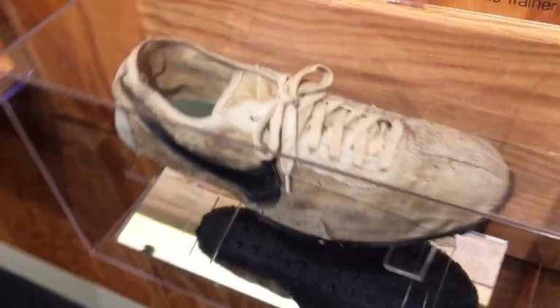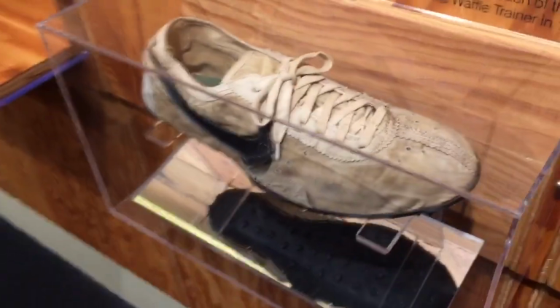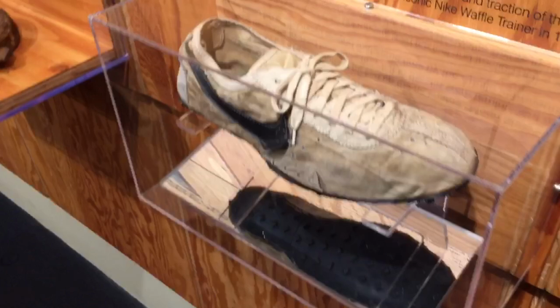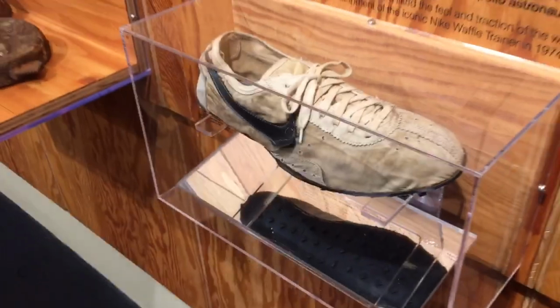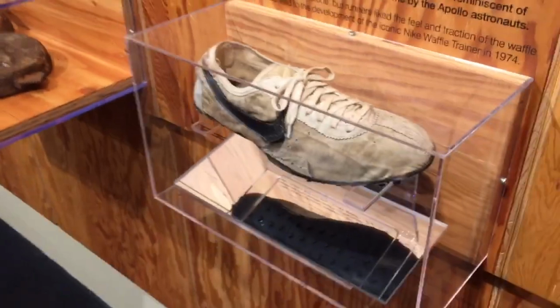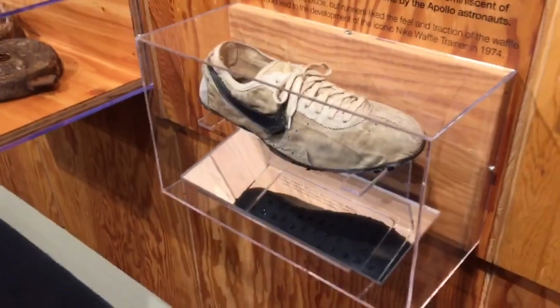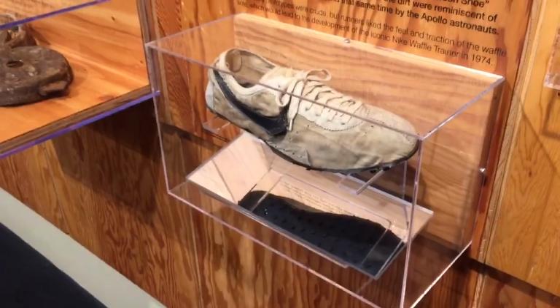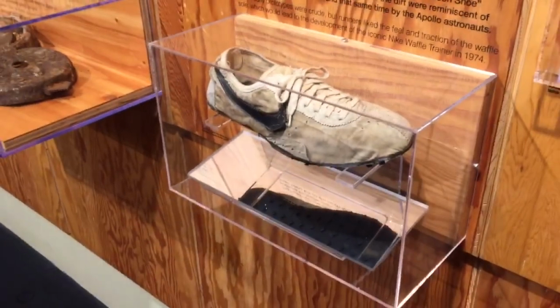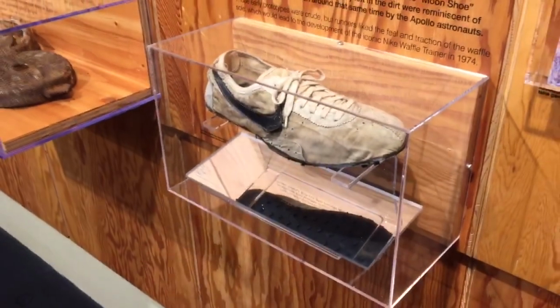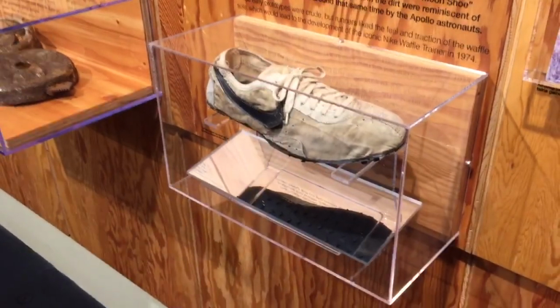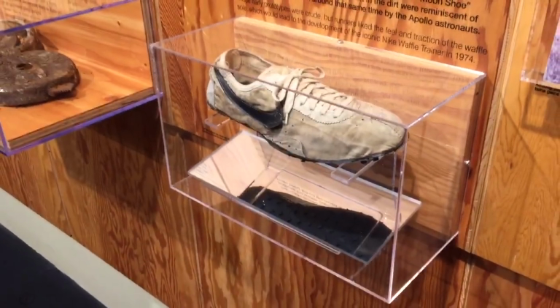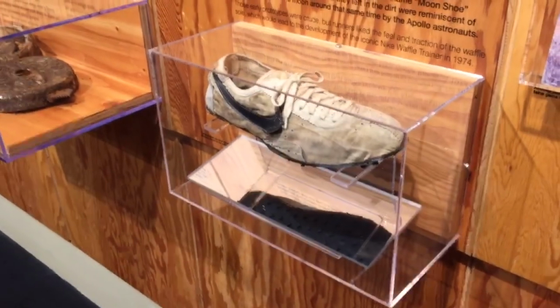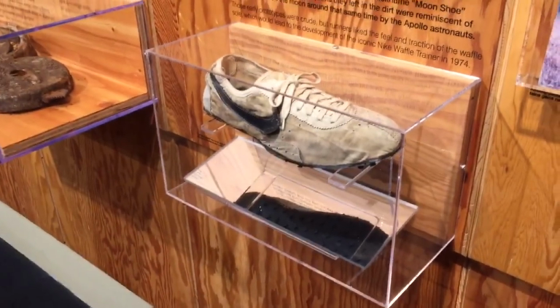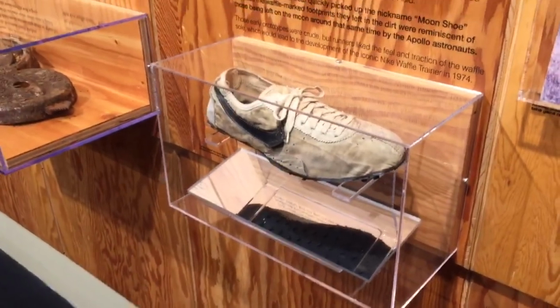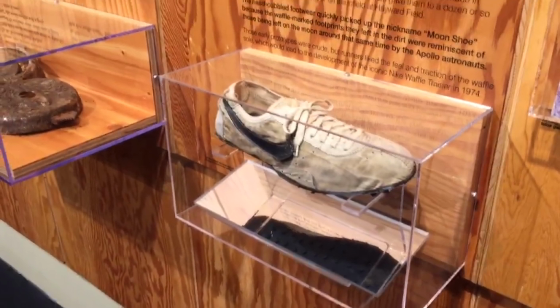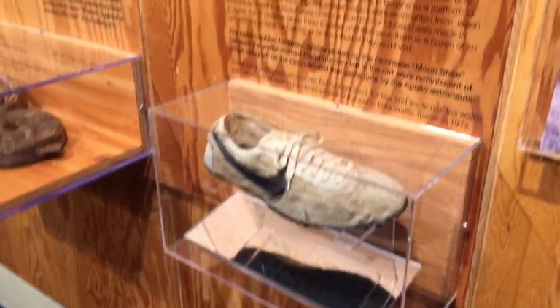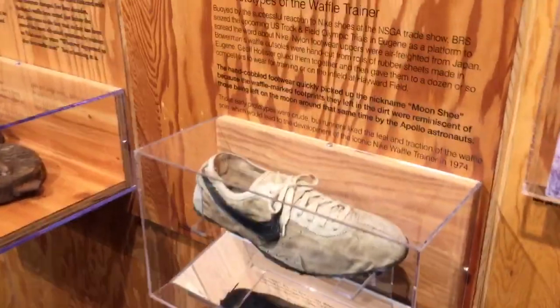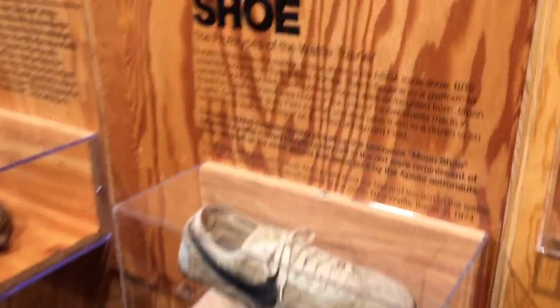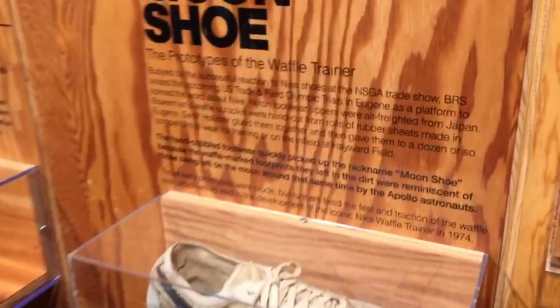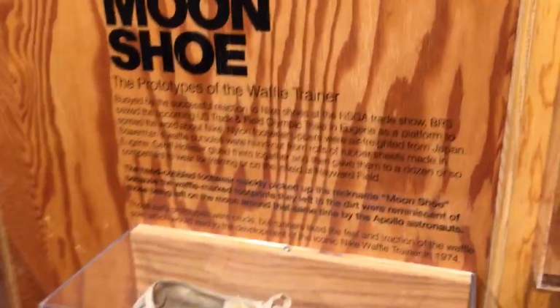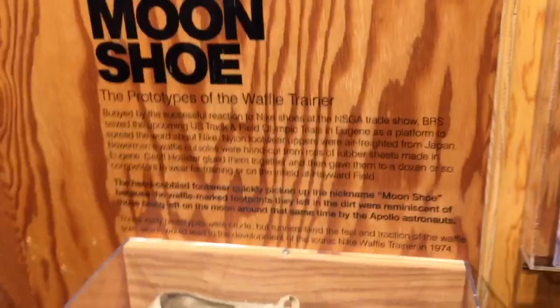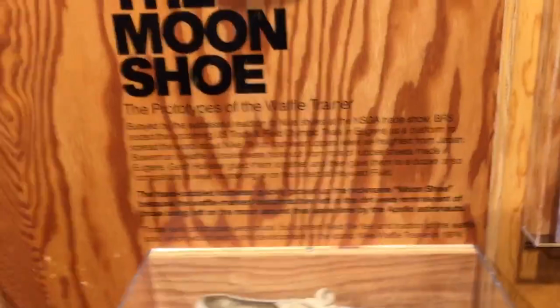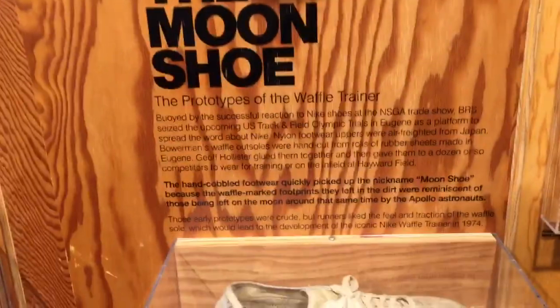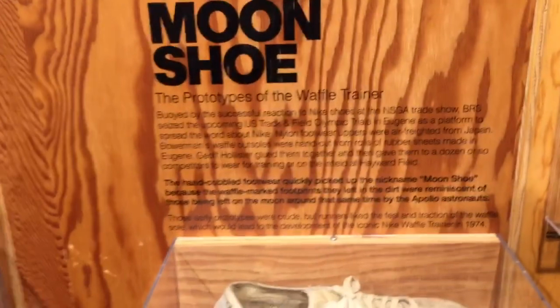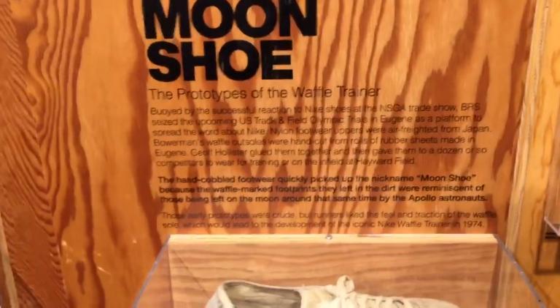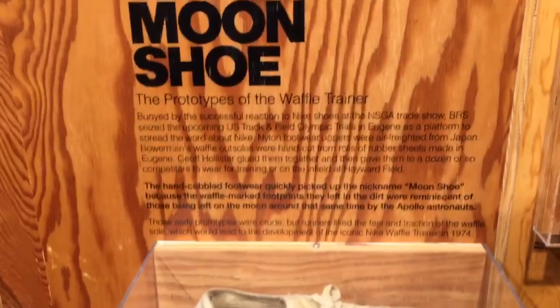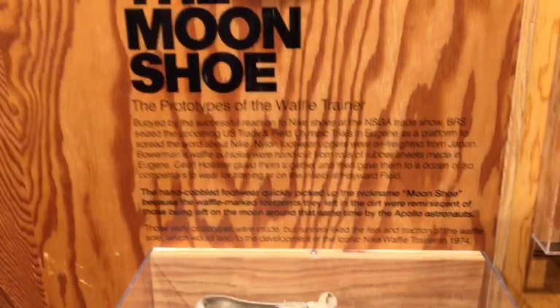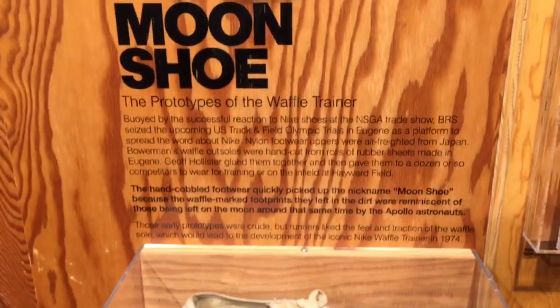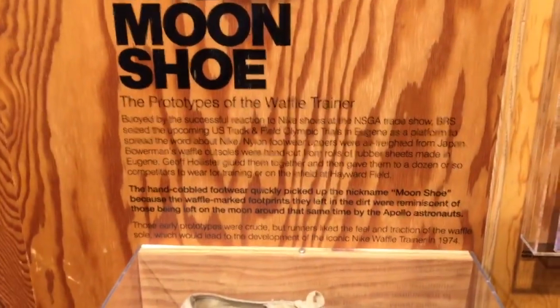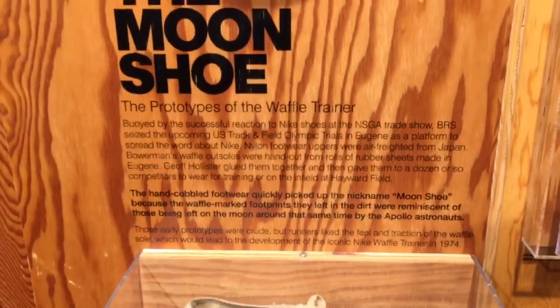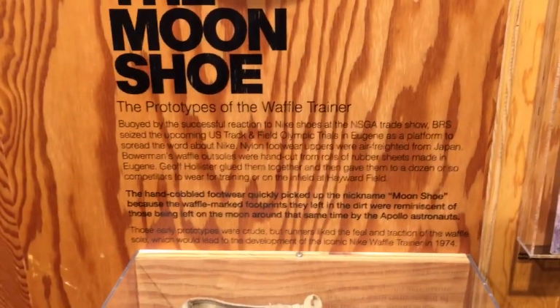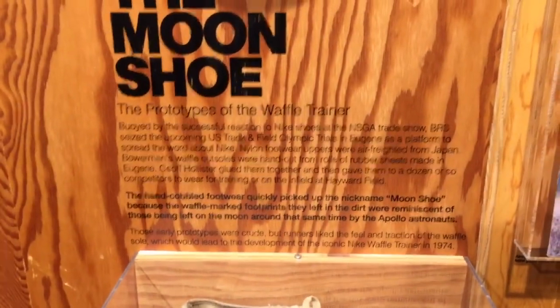So right here is the first Nike waffle — the Moon shoe. And this is what it says about the Moon shoe right there.